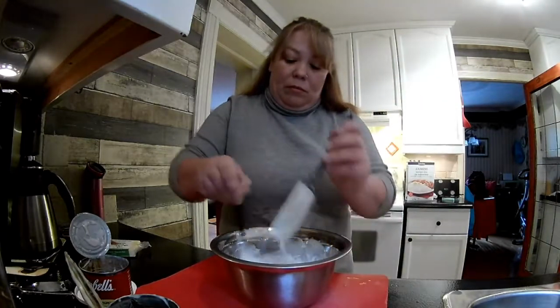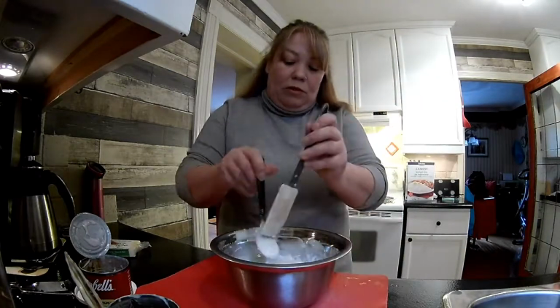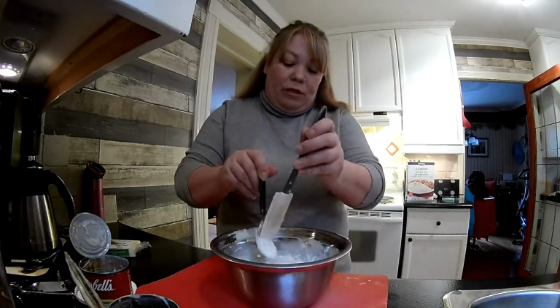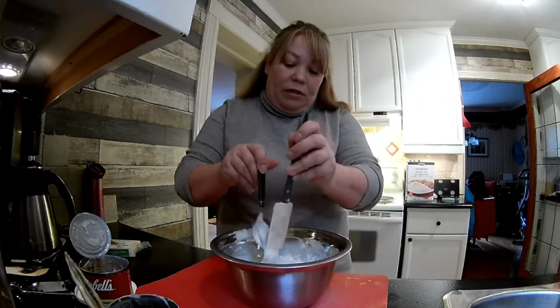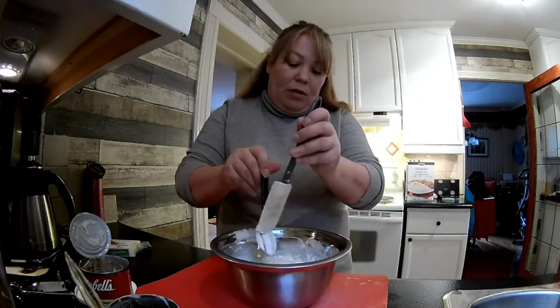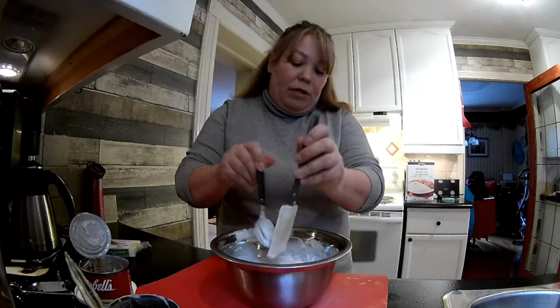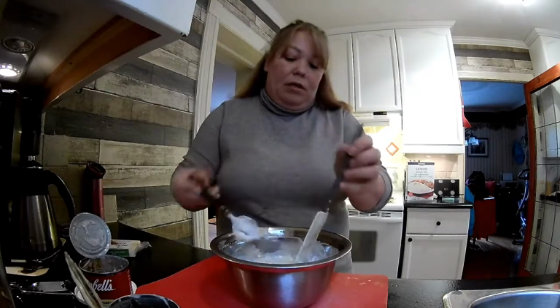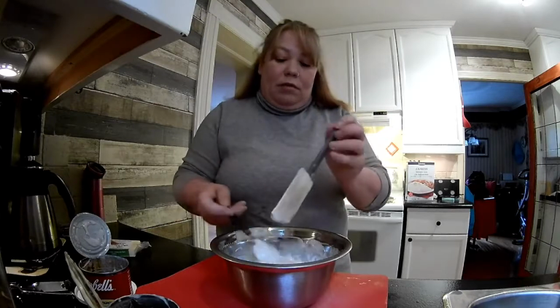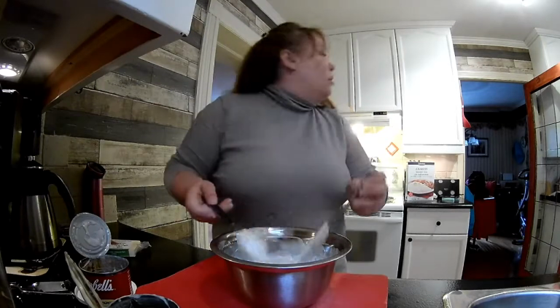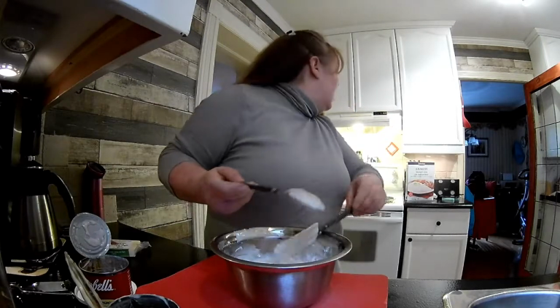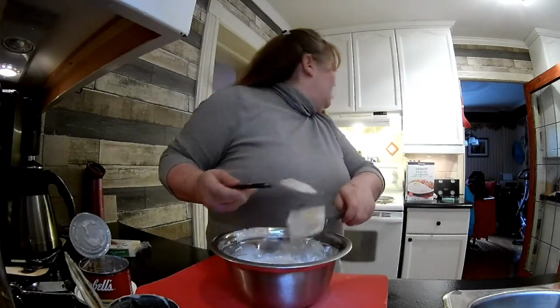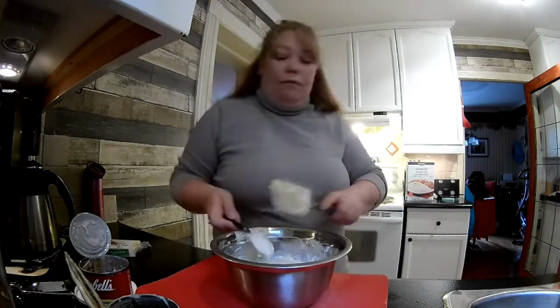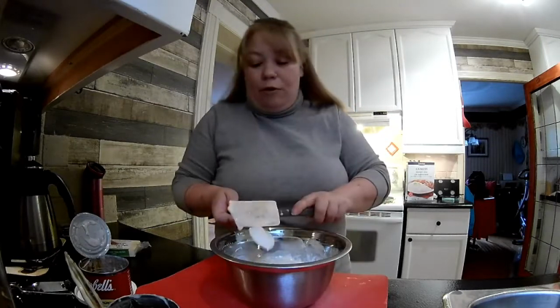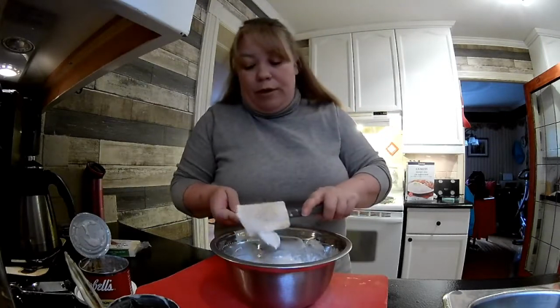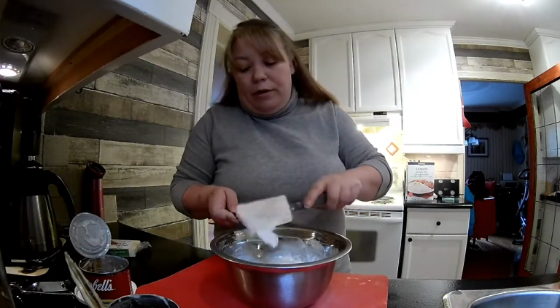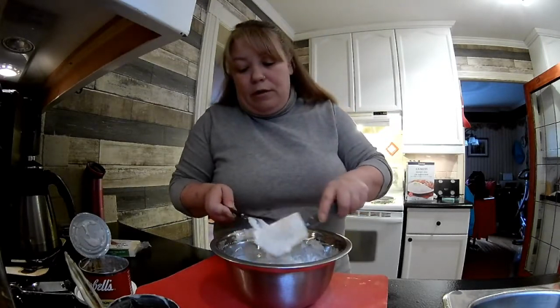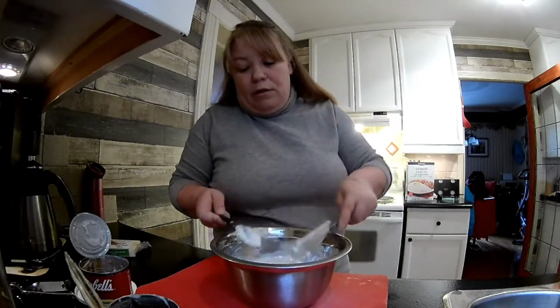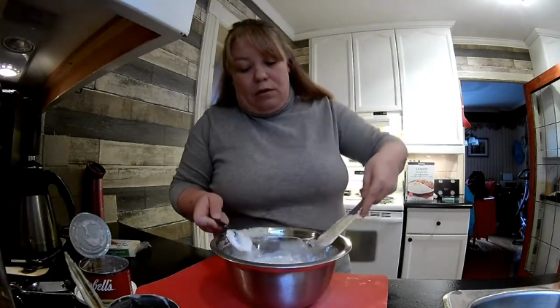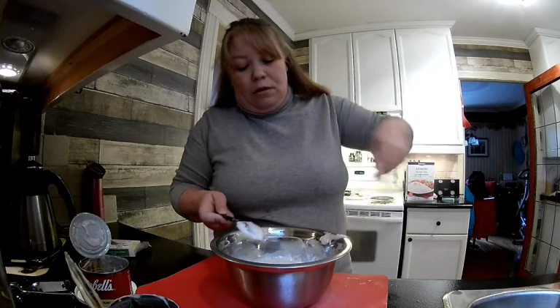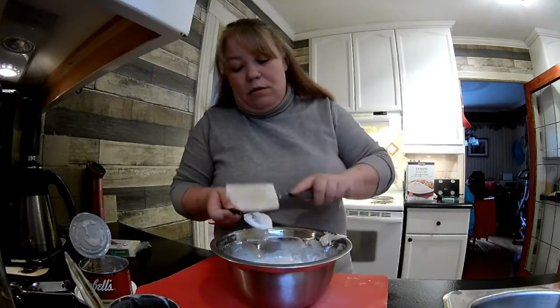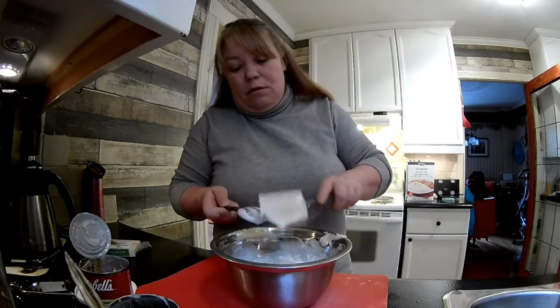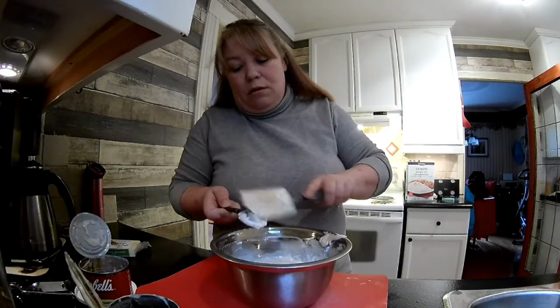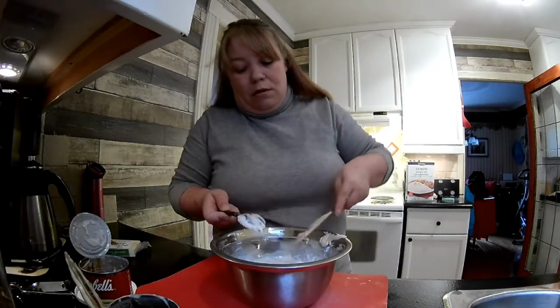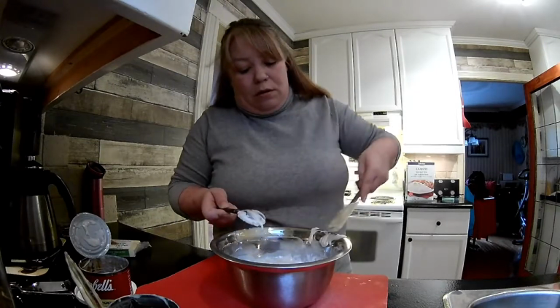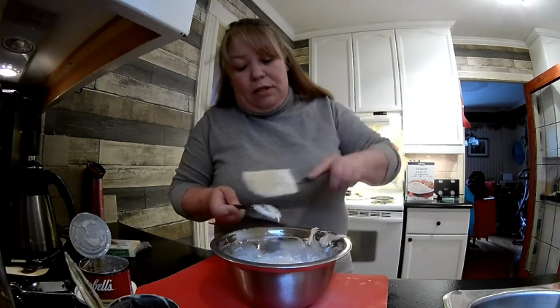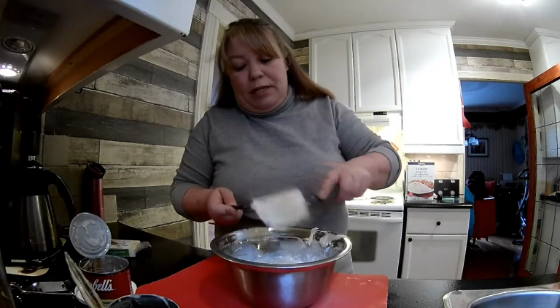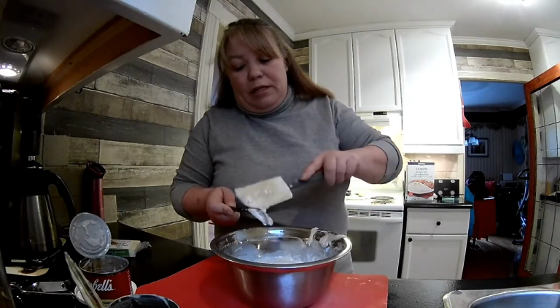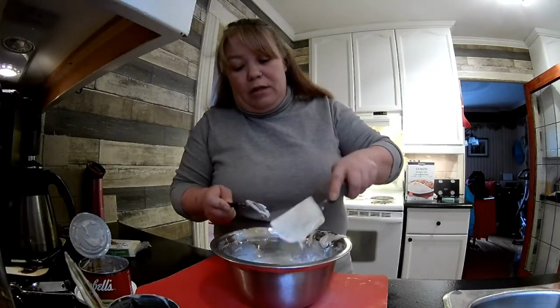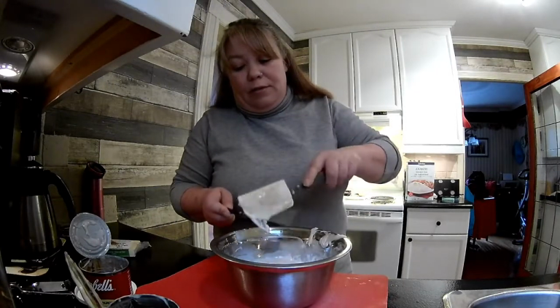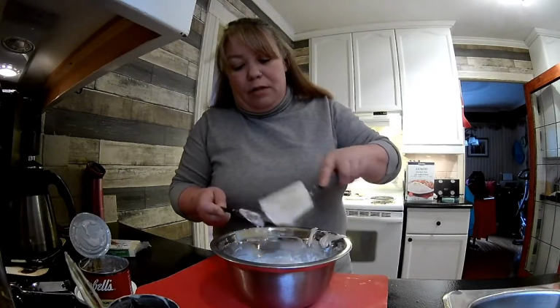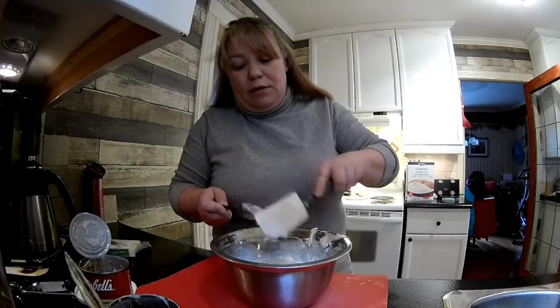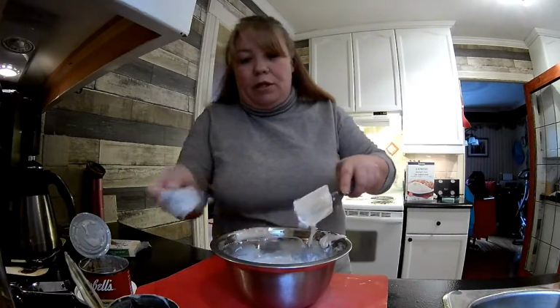I'm not sure when Scott's going to be home. Right now it's 4:41. He said he's going to be late because he has to interview somebody for a job.